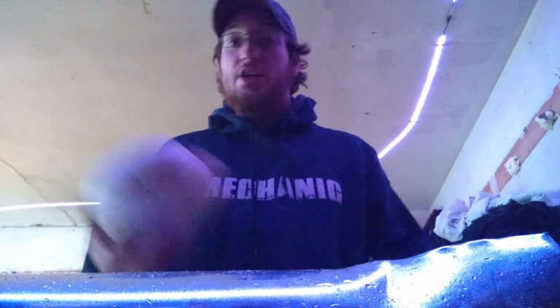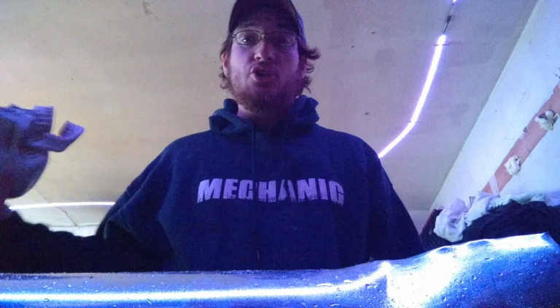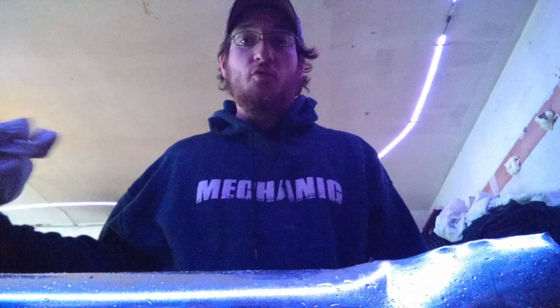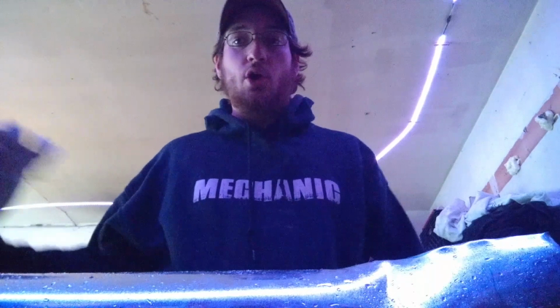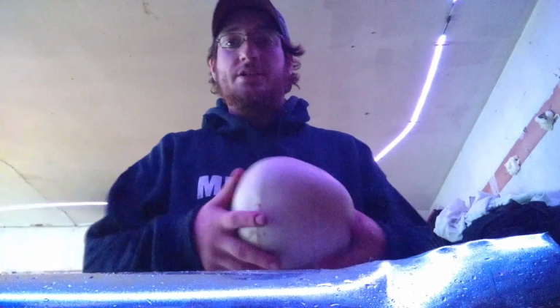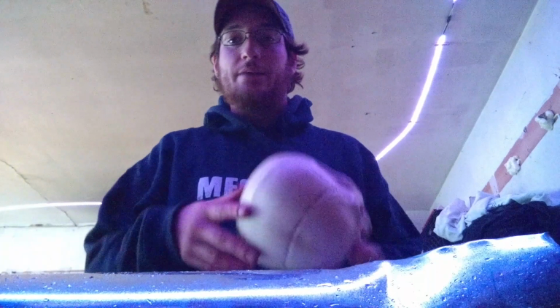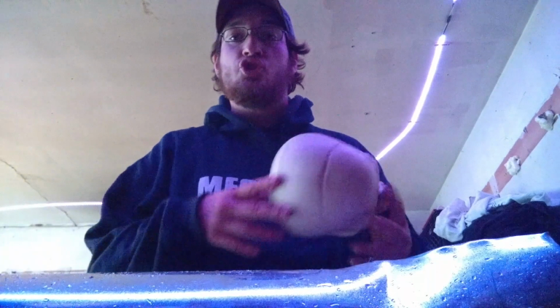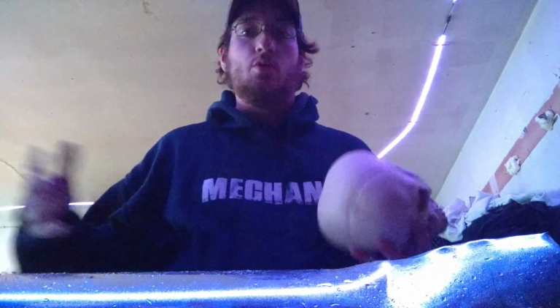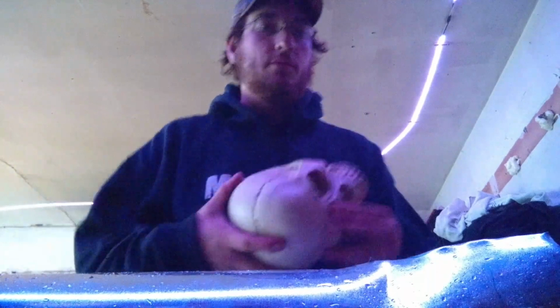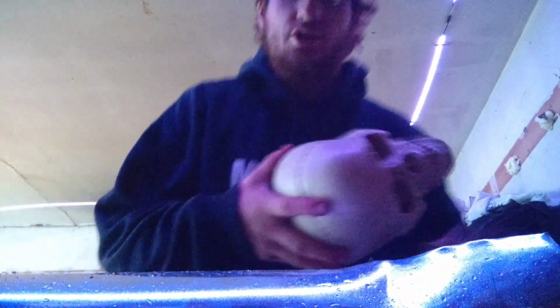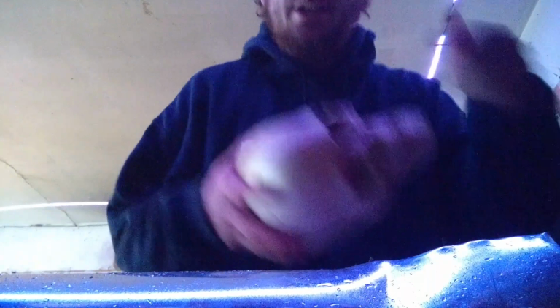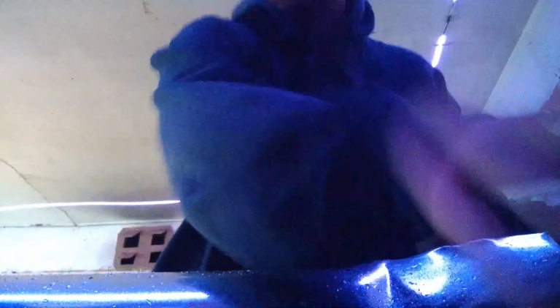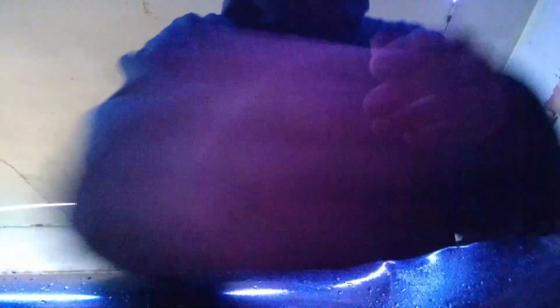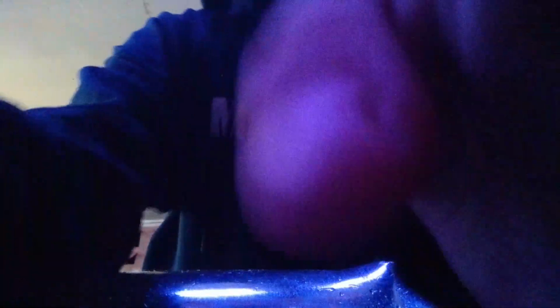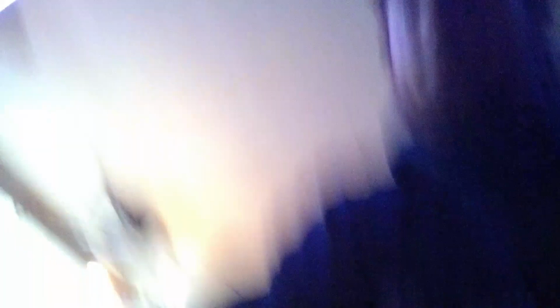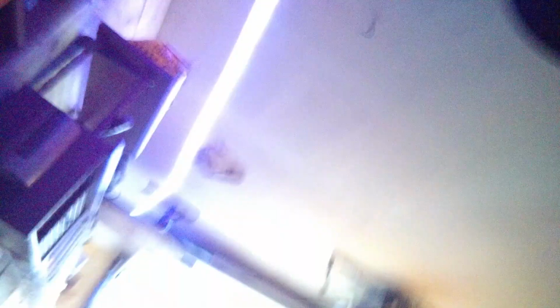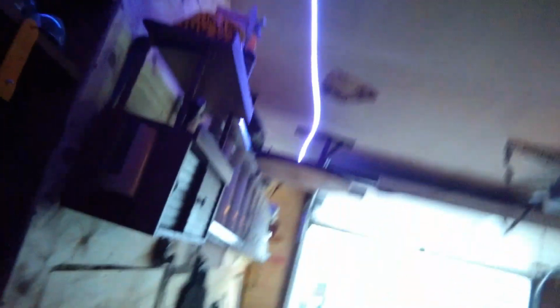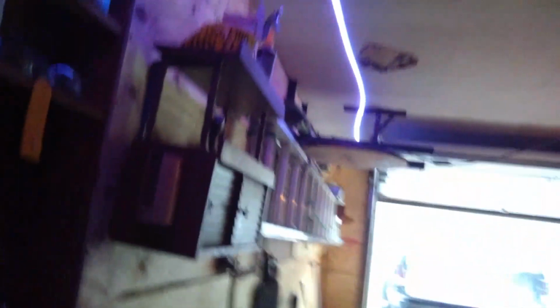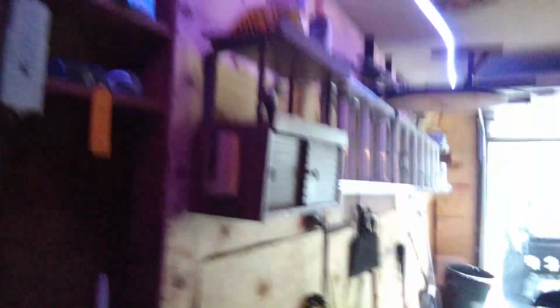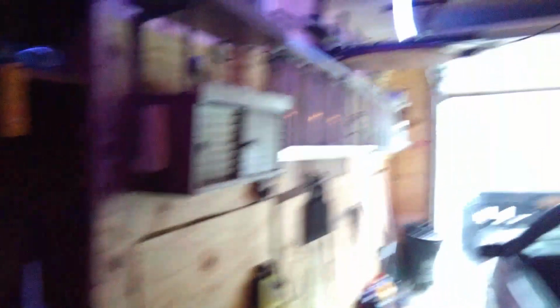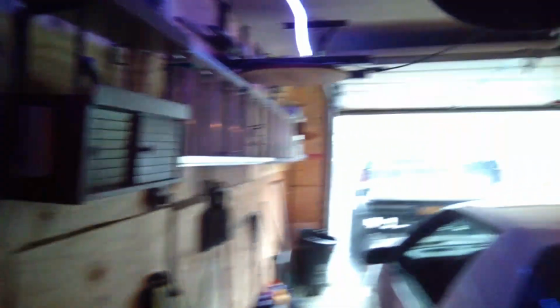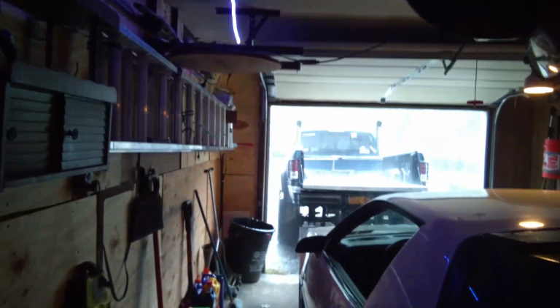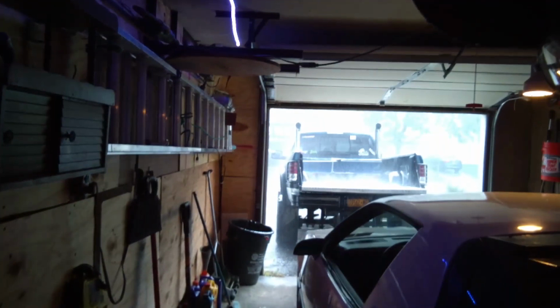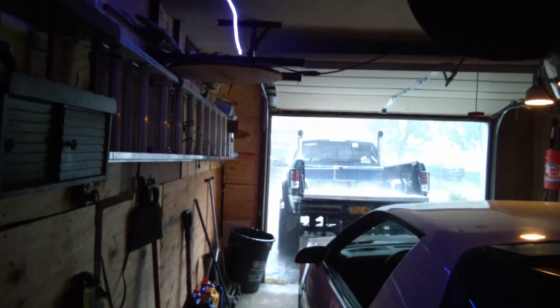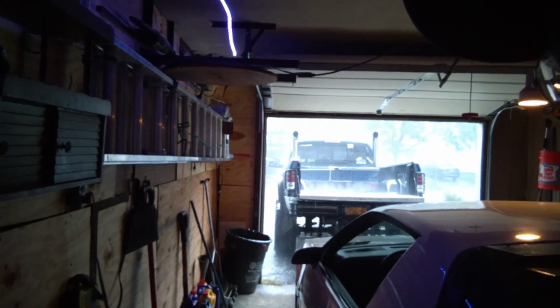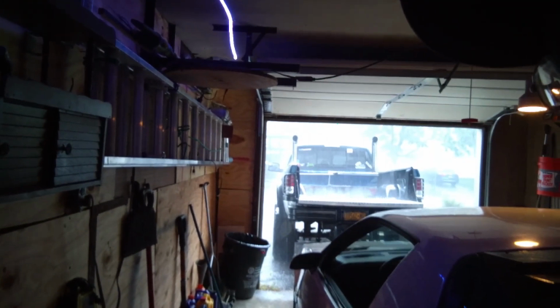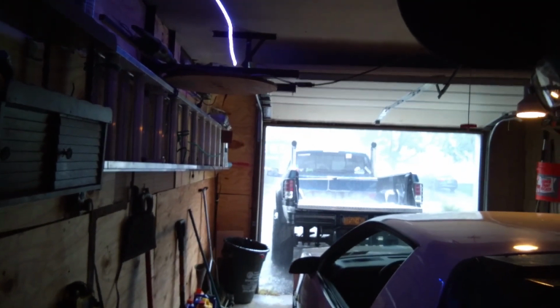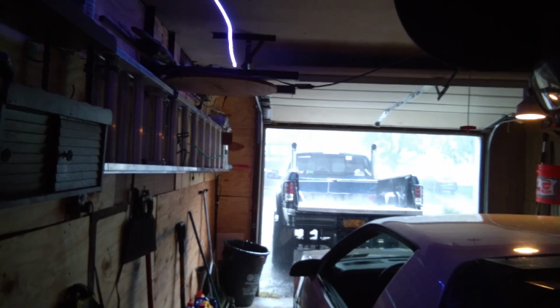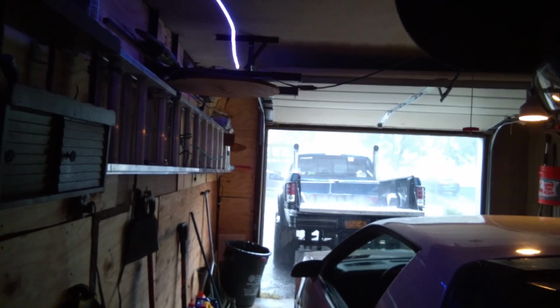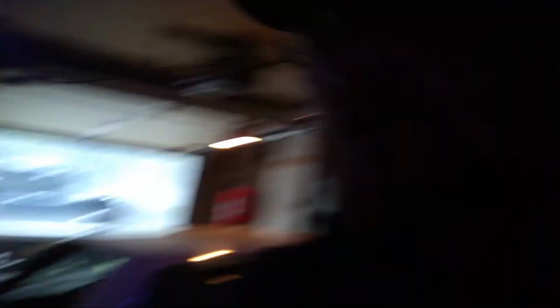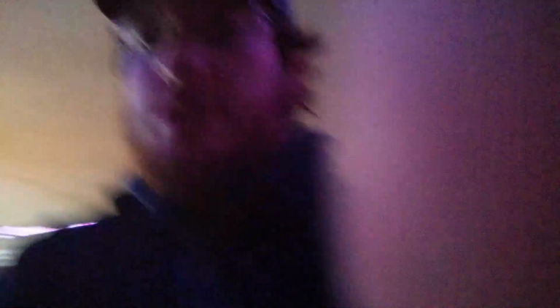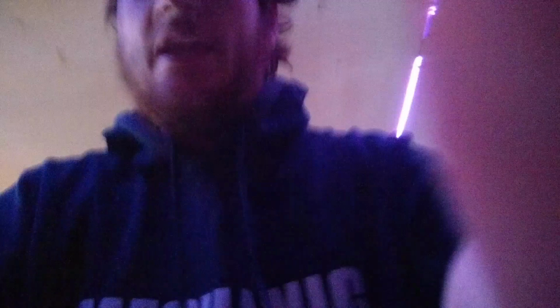It is raining so freaking hard outside — I am soaked. You gotta see this. Insanity.